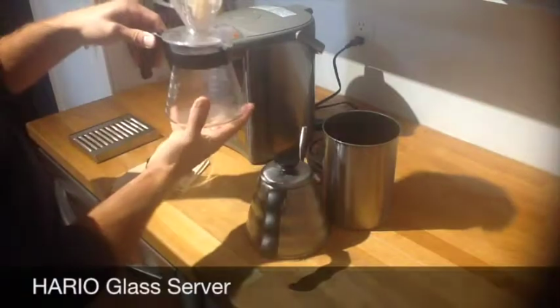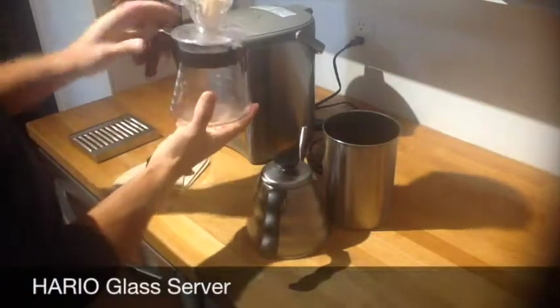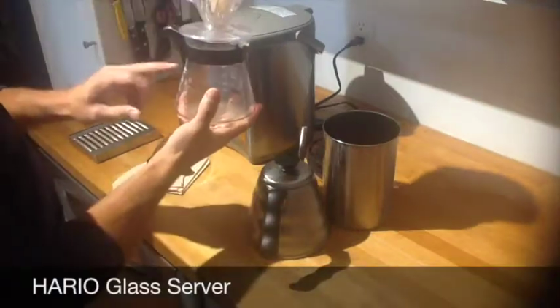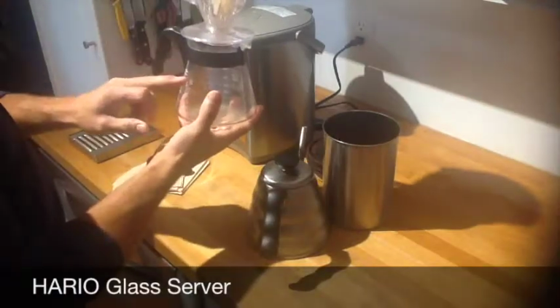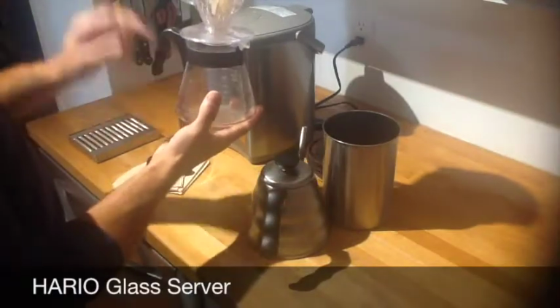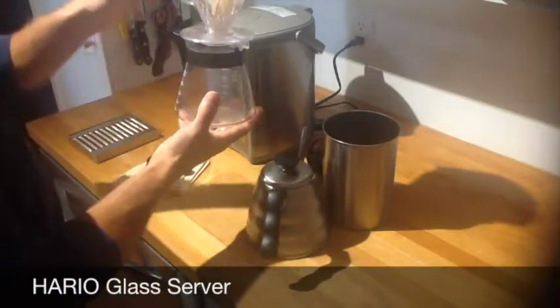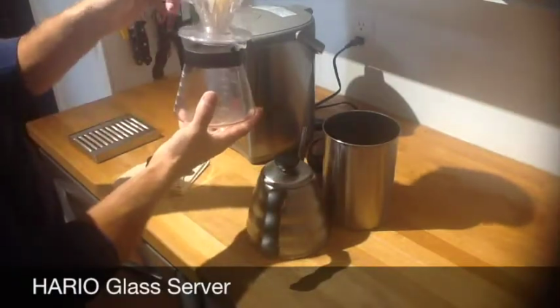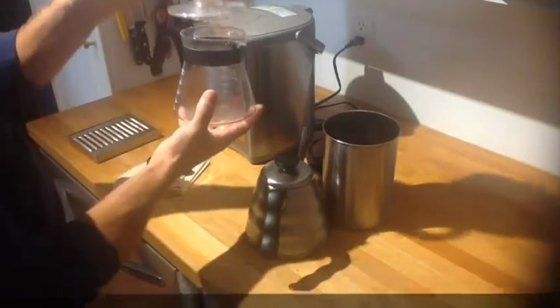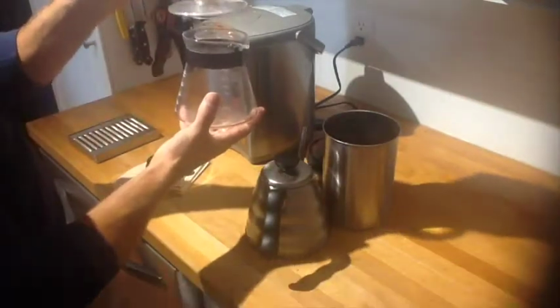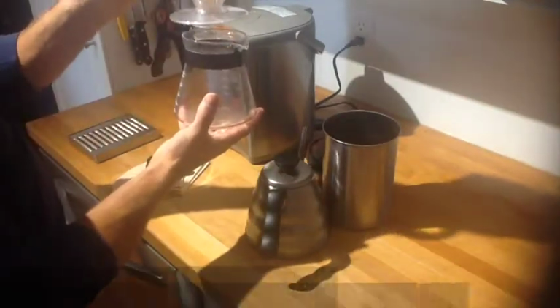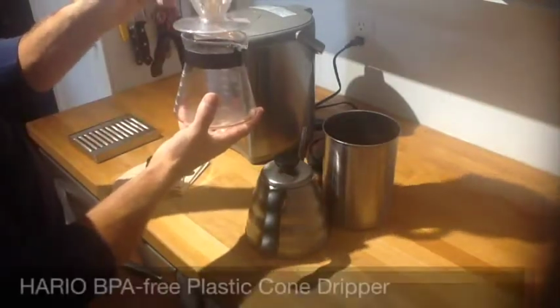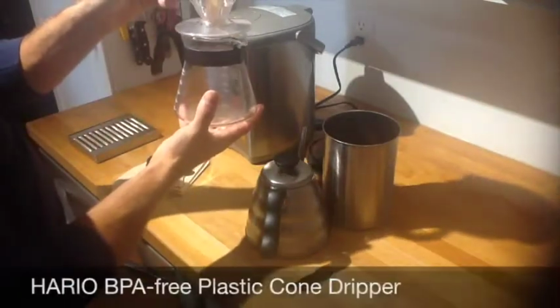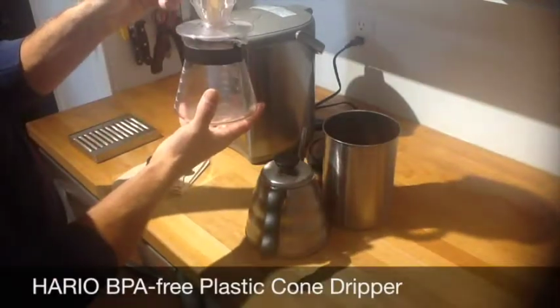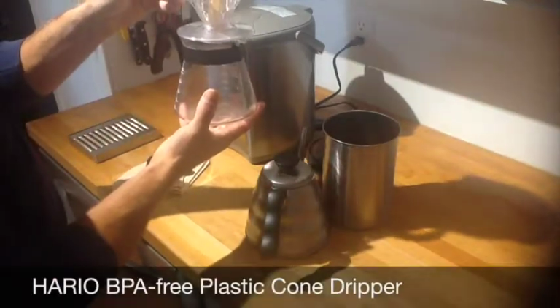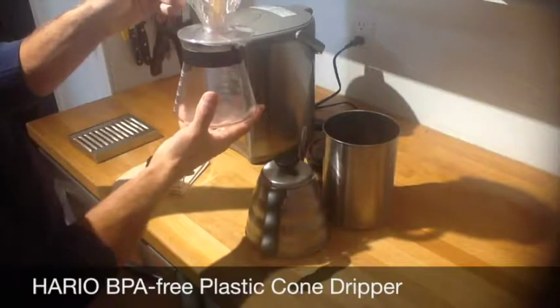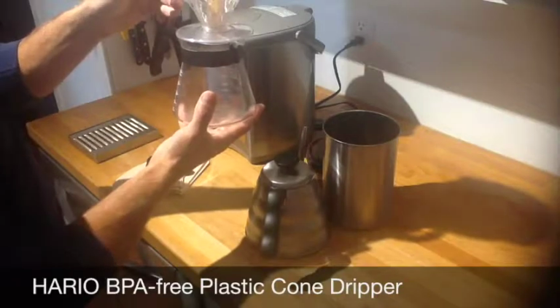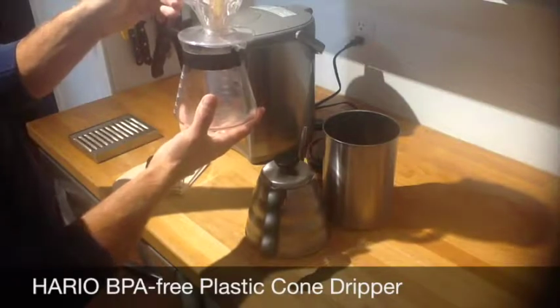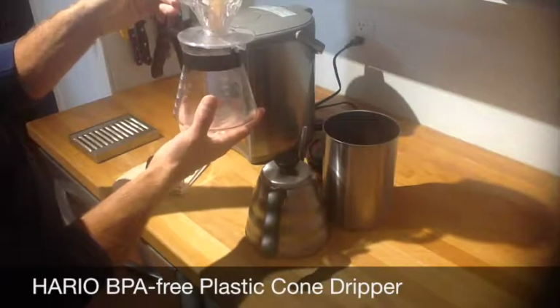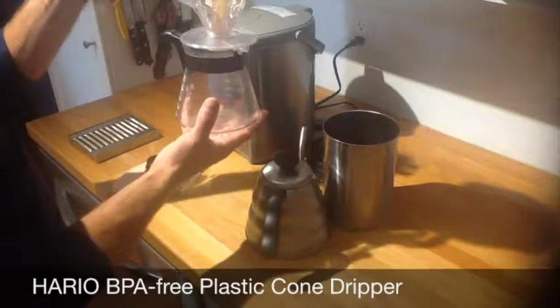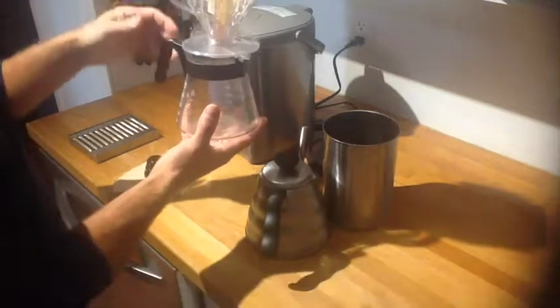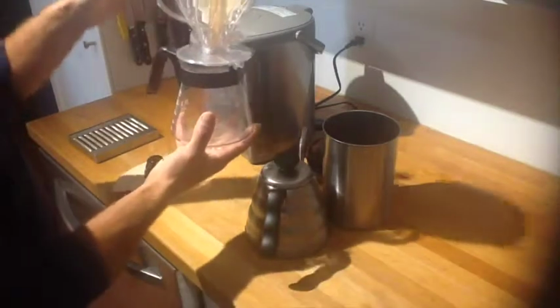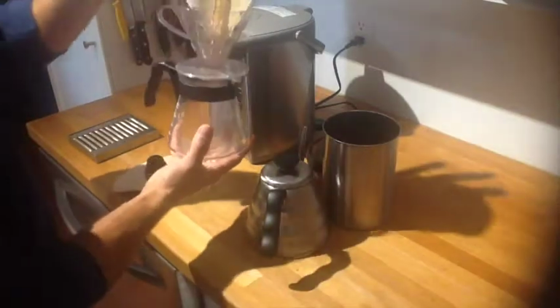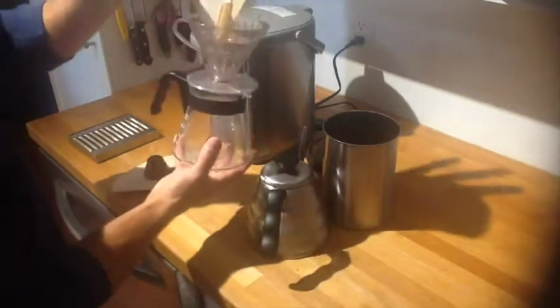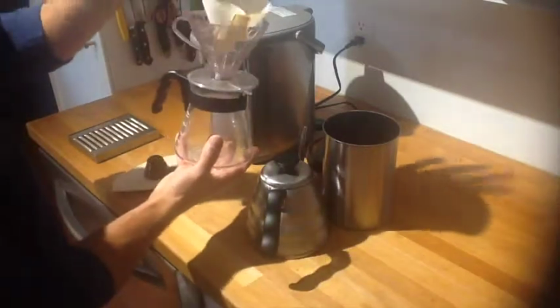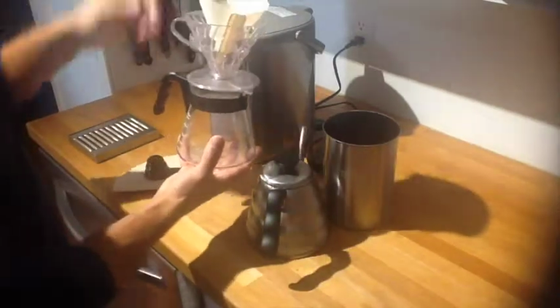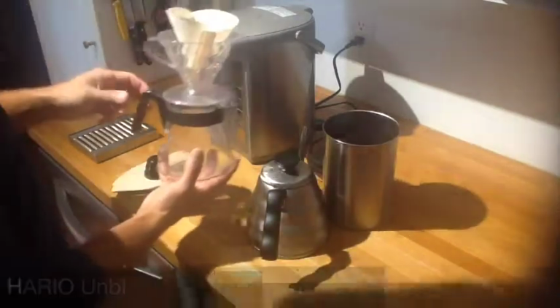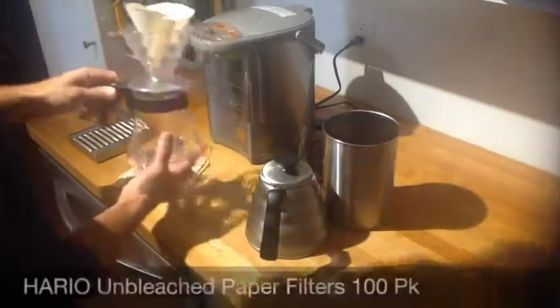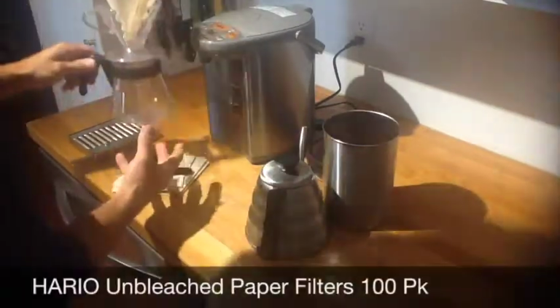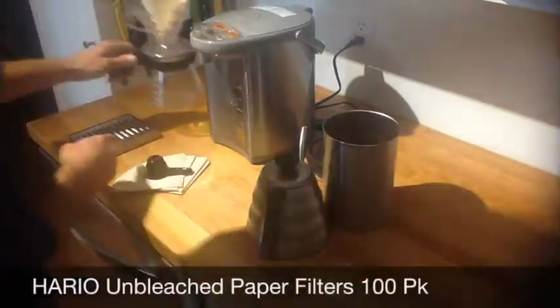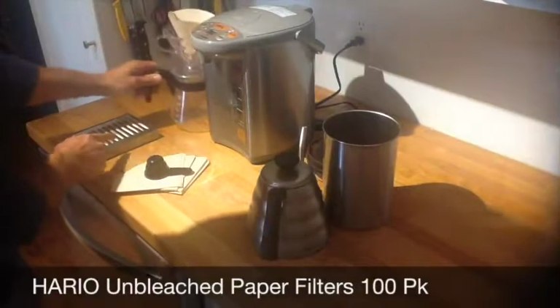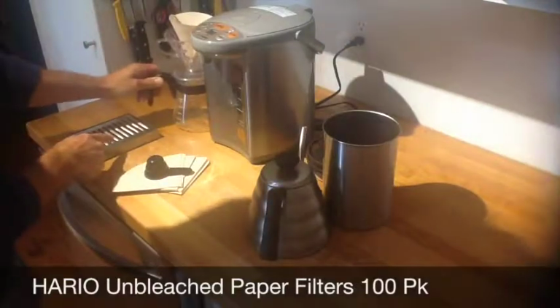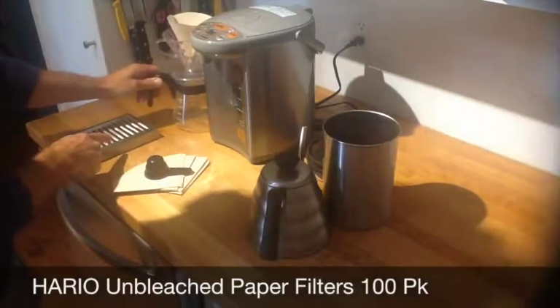My other equipment includes the Hario gooseneck kettle that controls the pour, the Hario server, and a BPA-free plastic Hario cone dripper — what I call a fresh drip — with an unbleached paper filter. And then of course a drip tray.